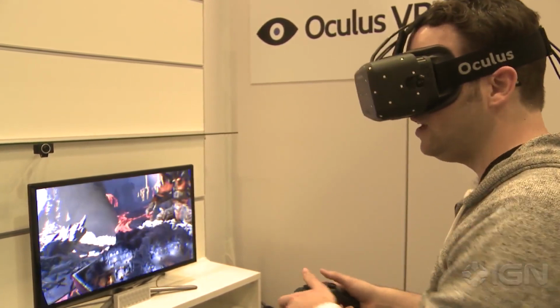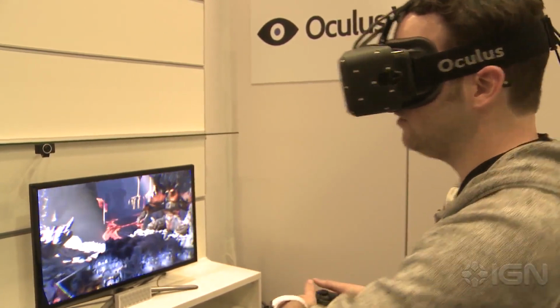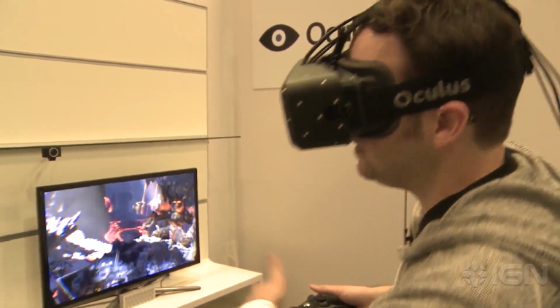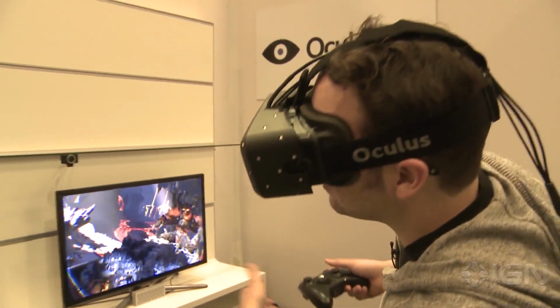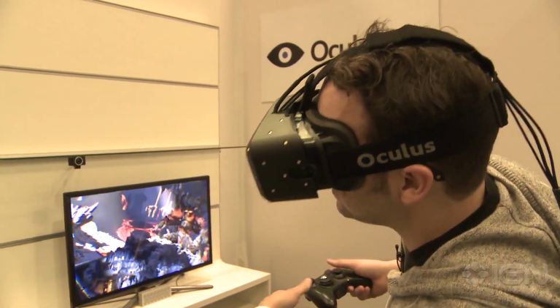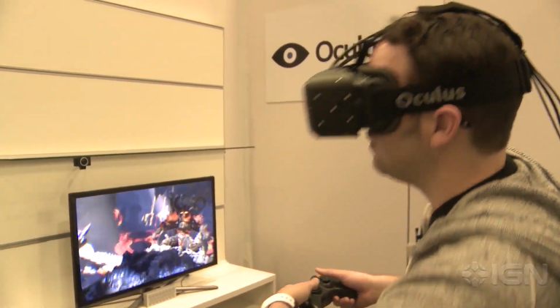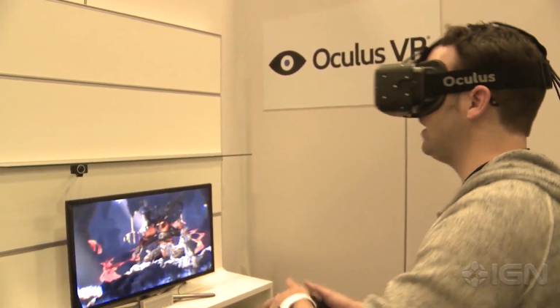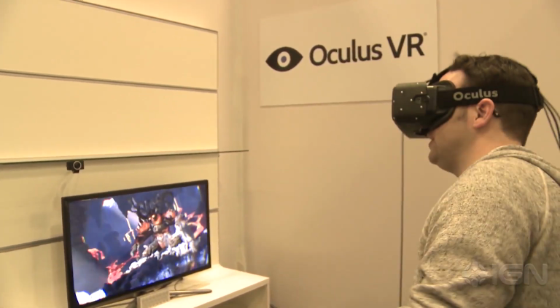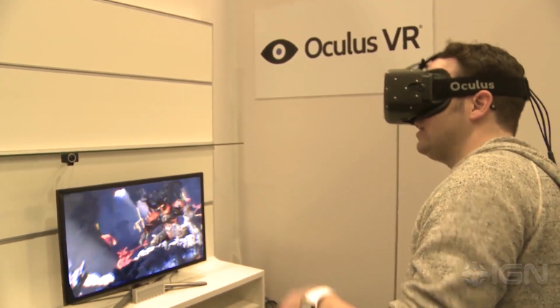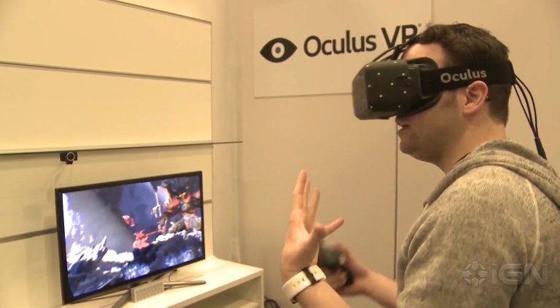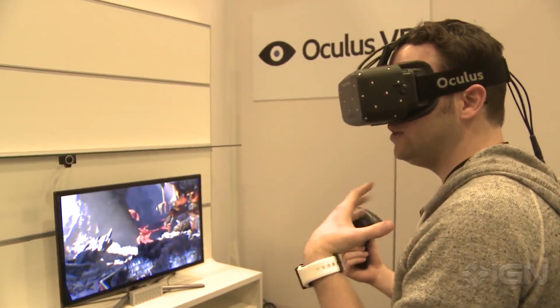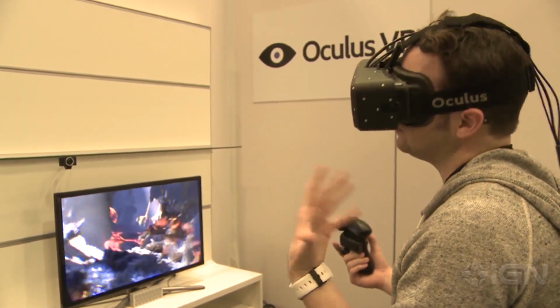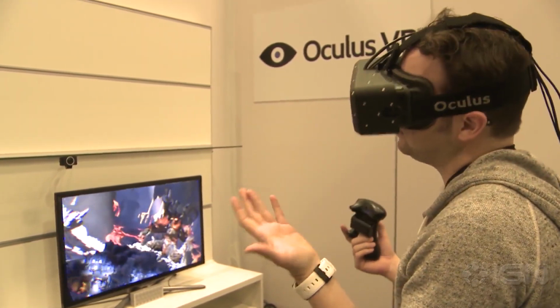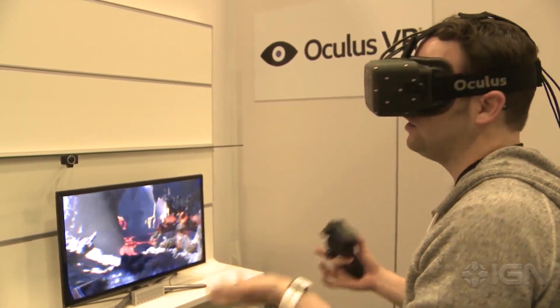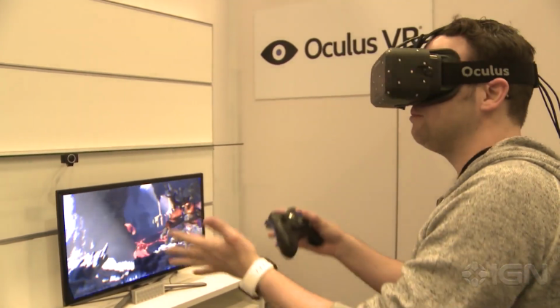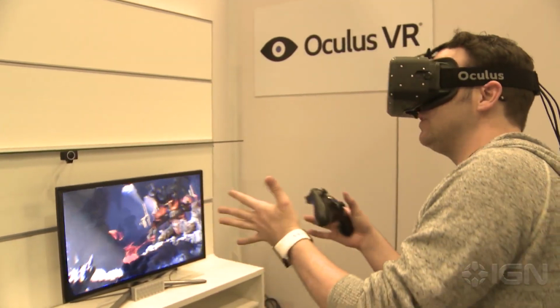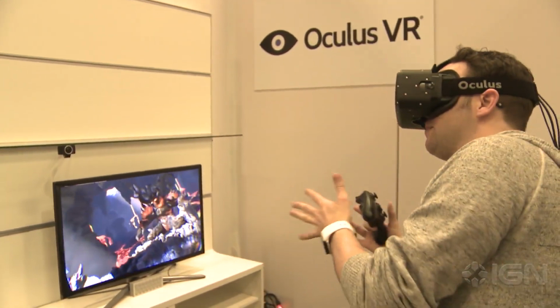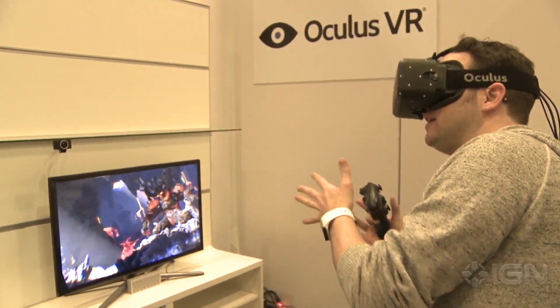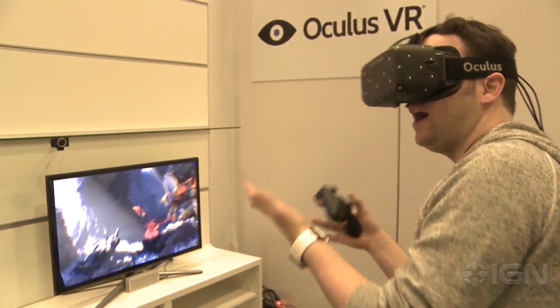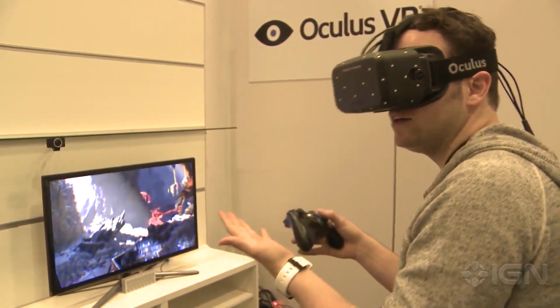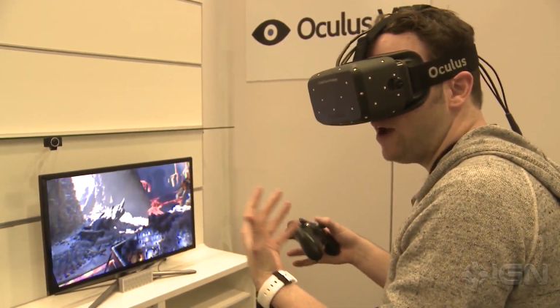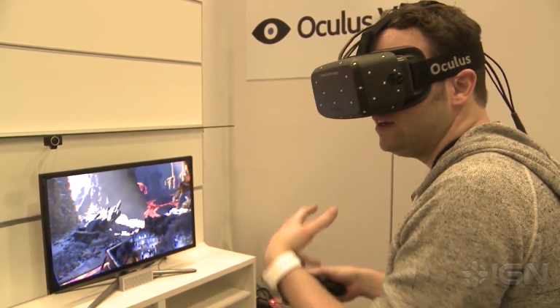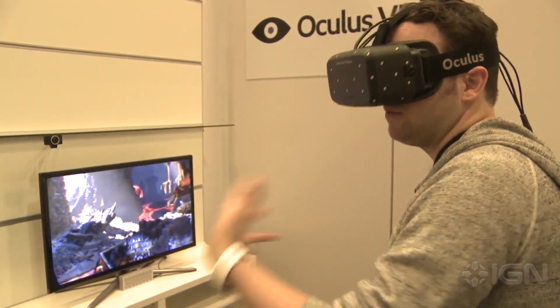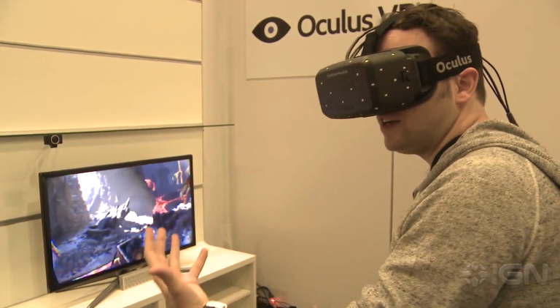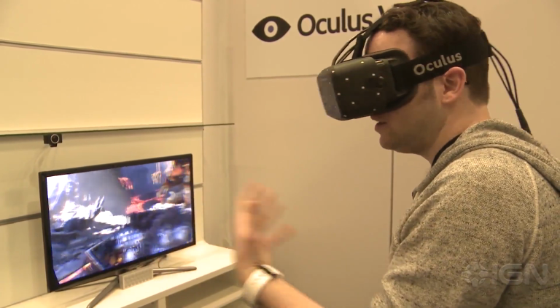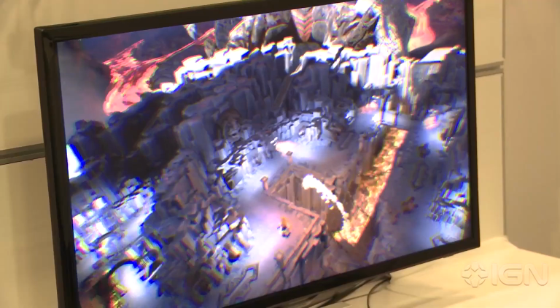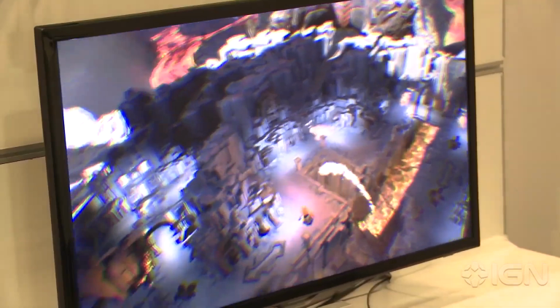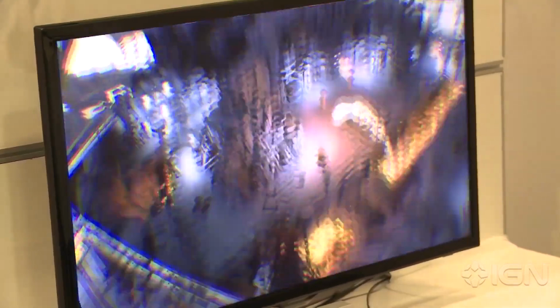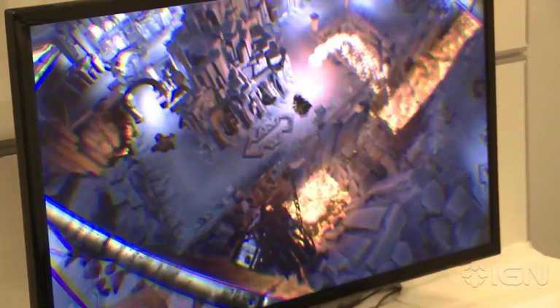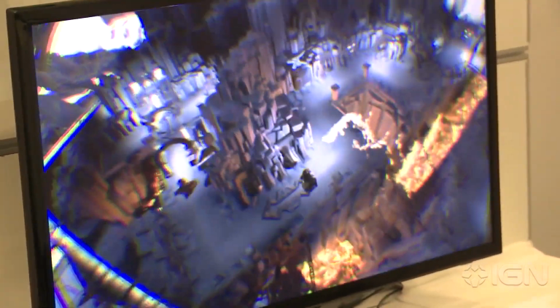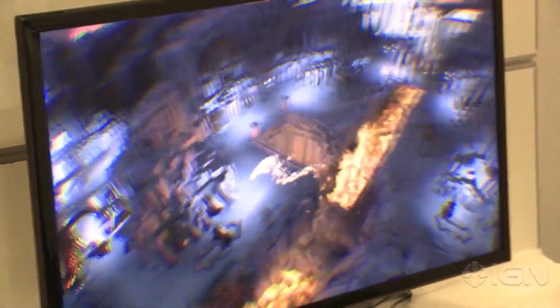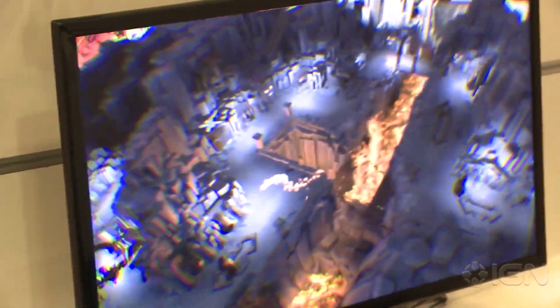You can peek out of things a lot more effectively — instead of just tilting your head, you're actually moving your entire body in a way that's reflected on screen.